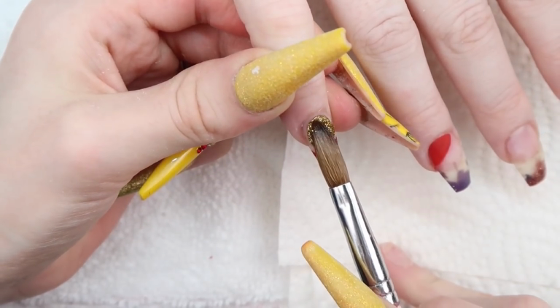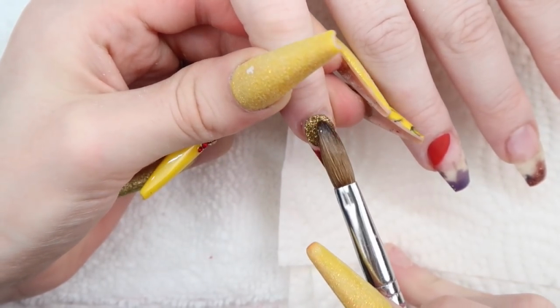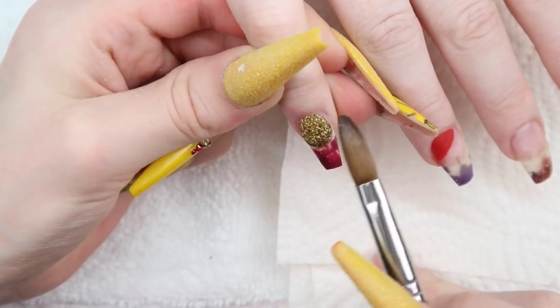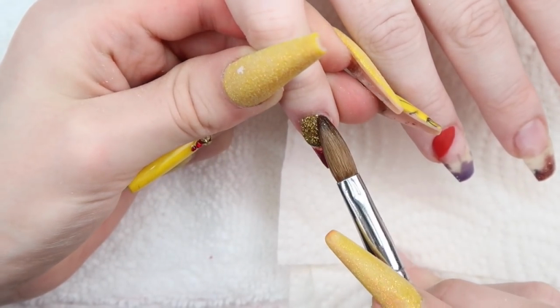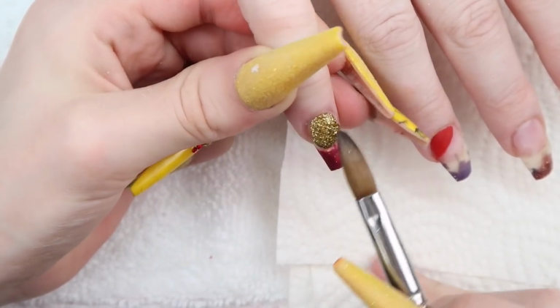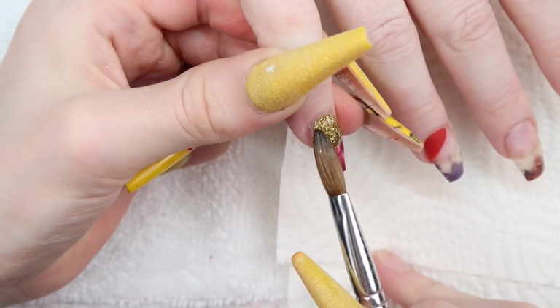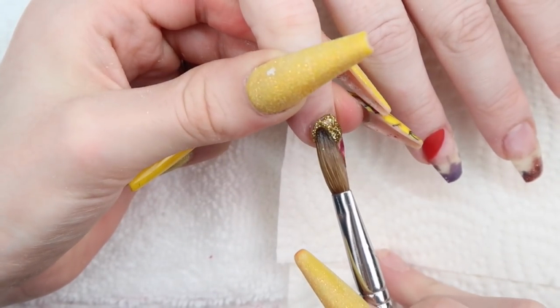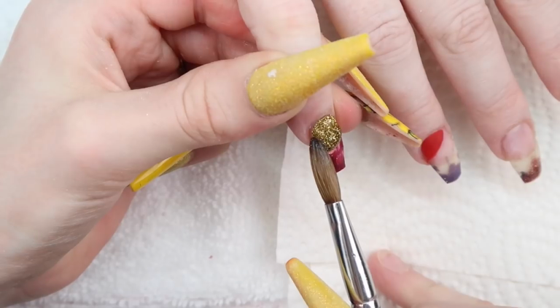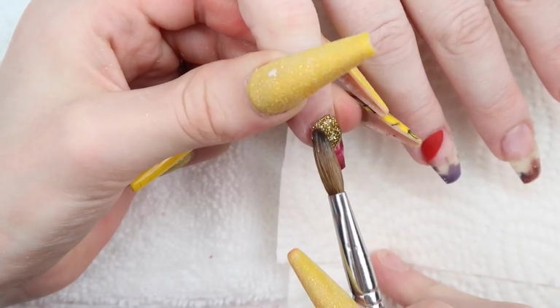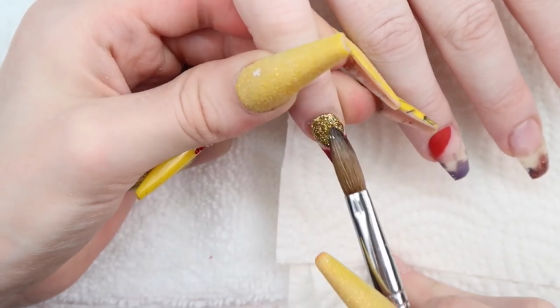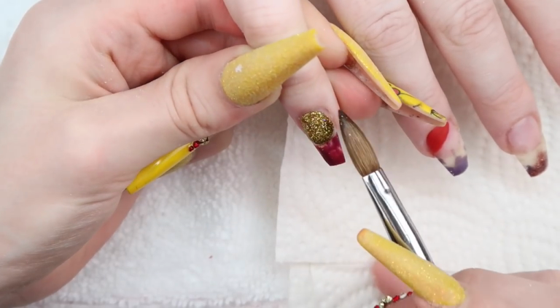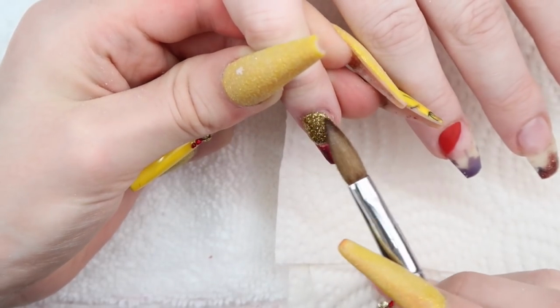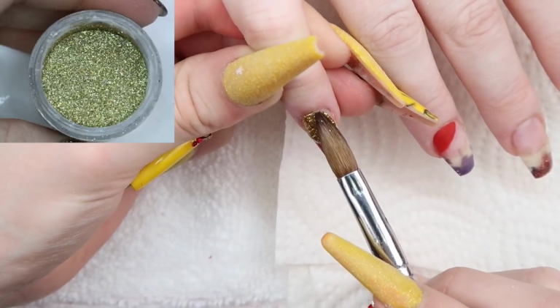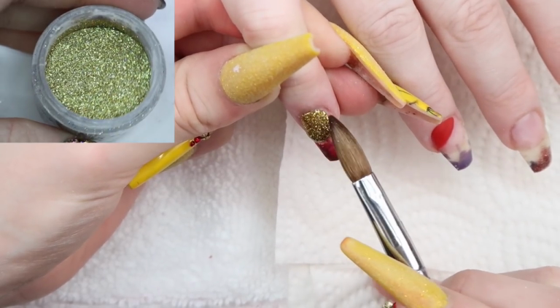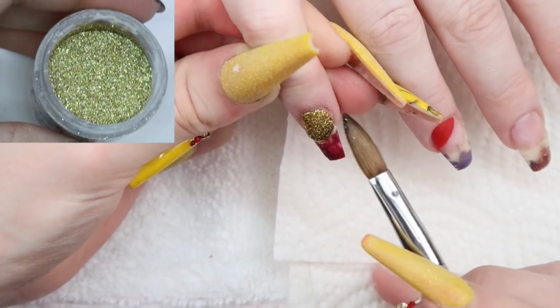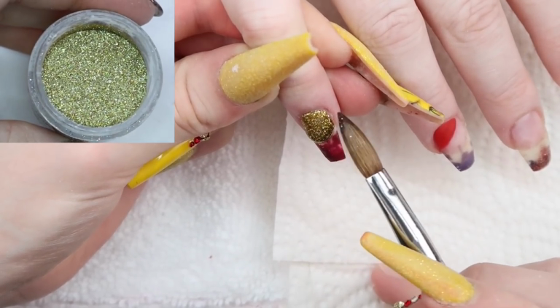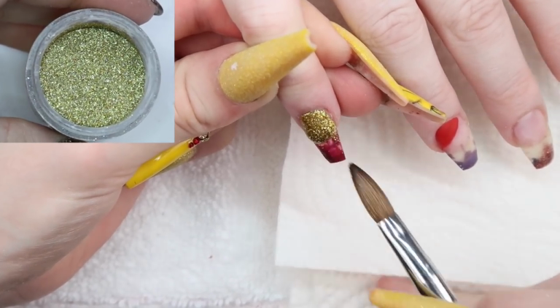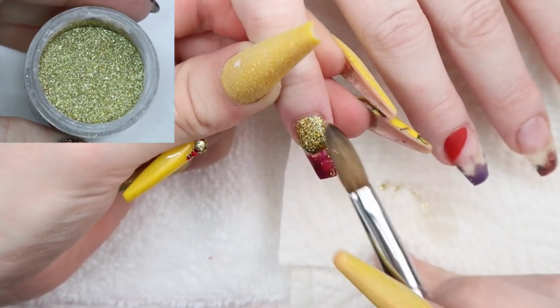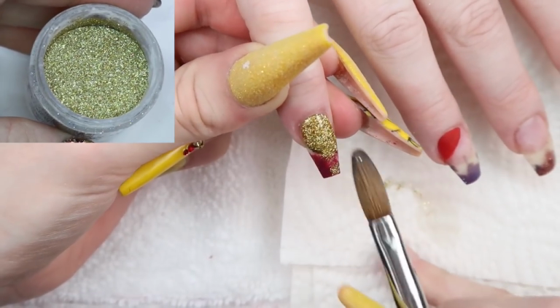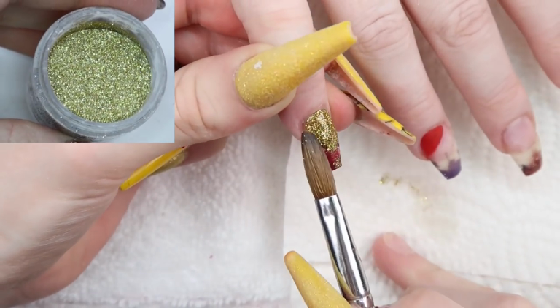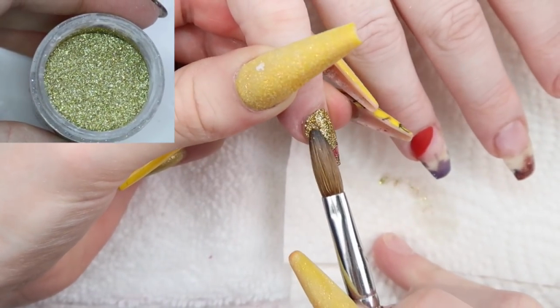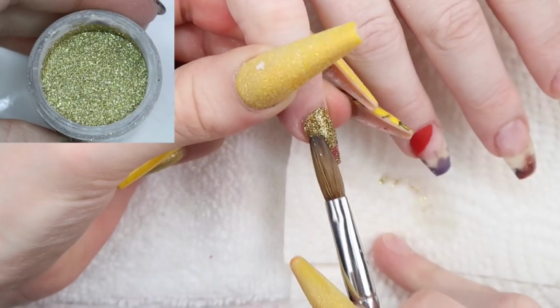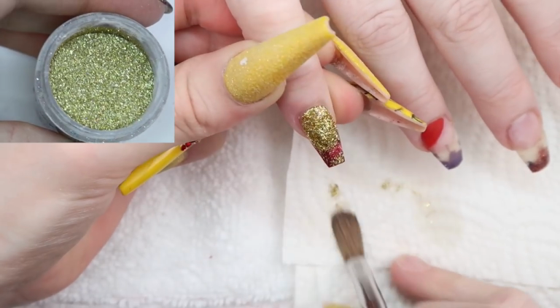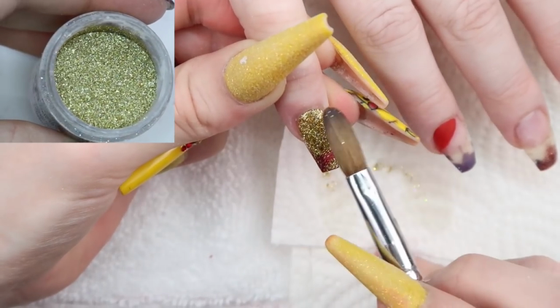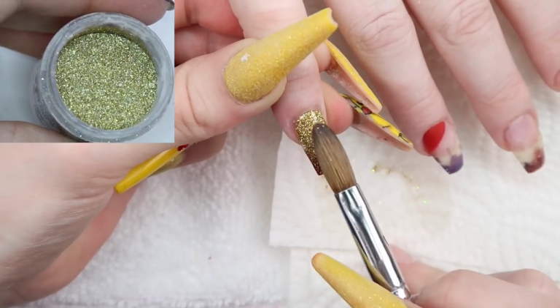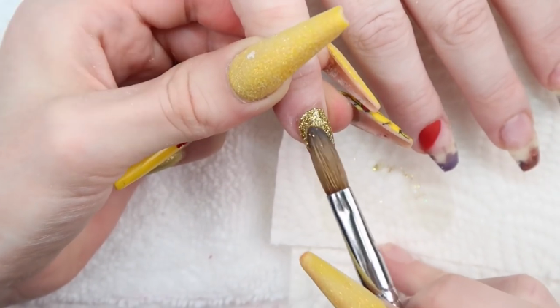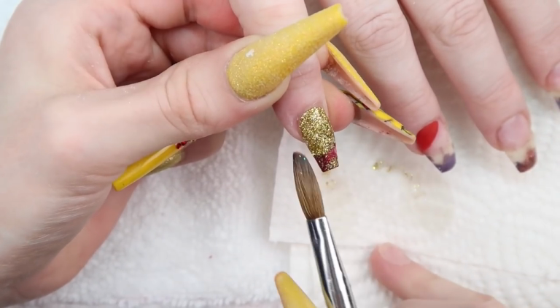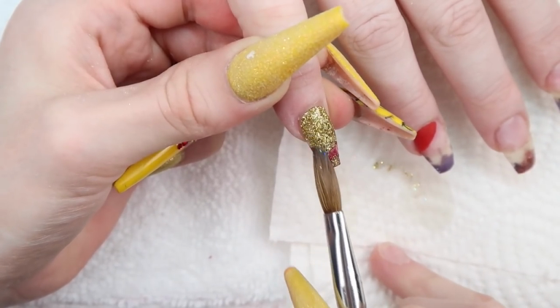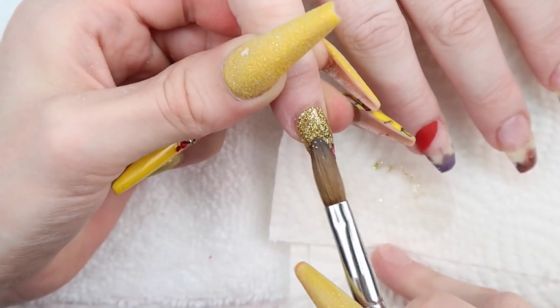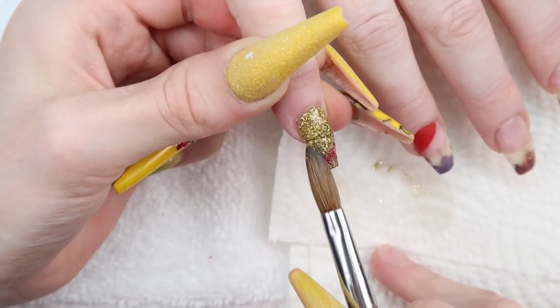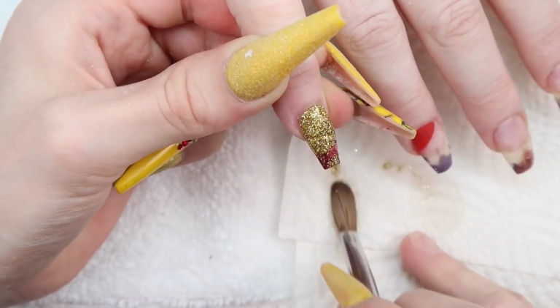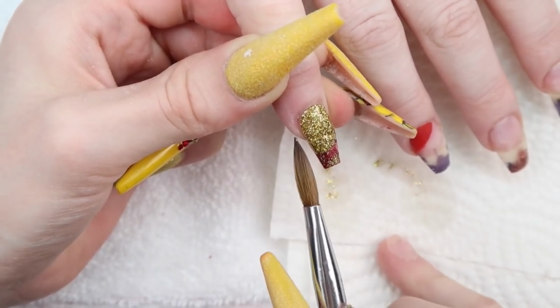I leave that to dry and move on to the next nail. This will be a gold holographic mix I mixed myself, but I'll try to find an alternative to put in the description box, so make sure to check there for all products used.